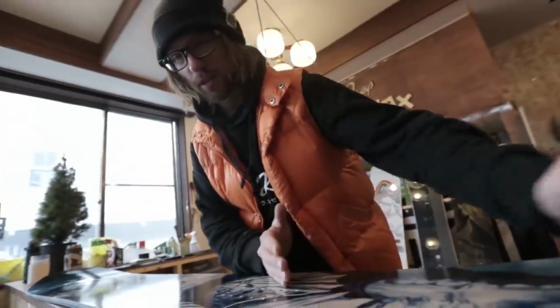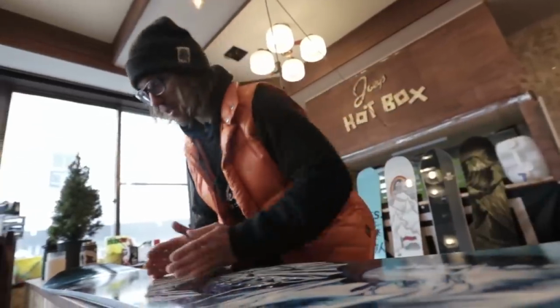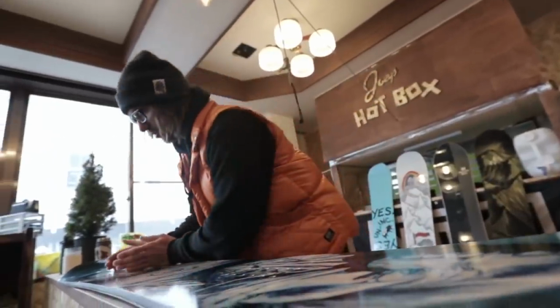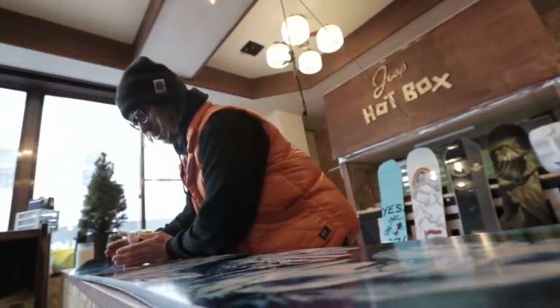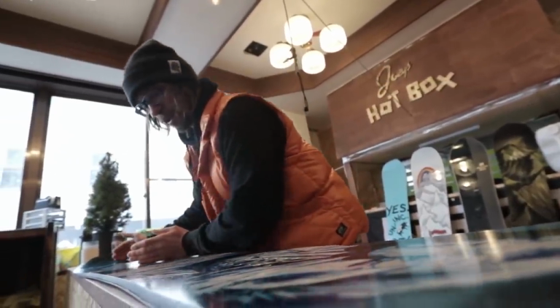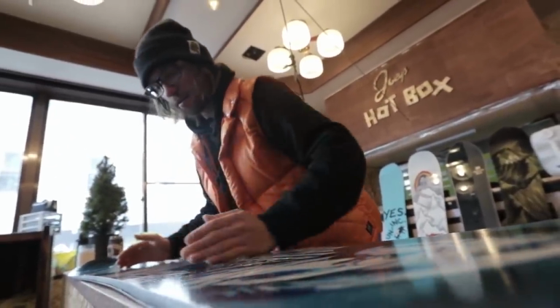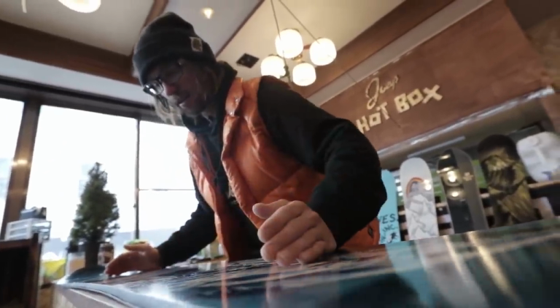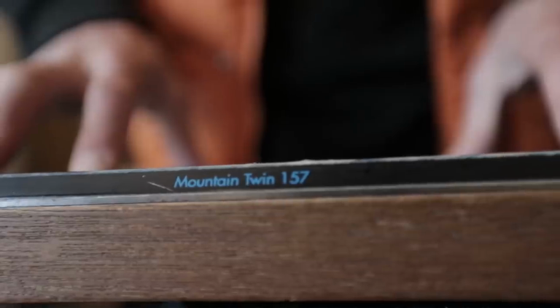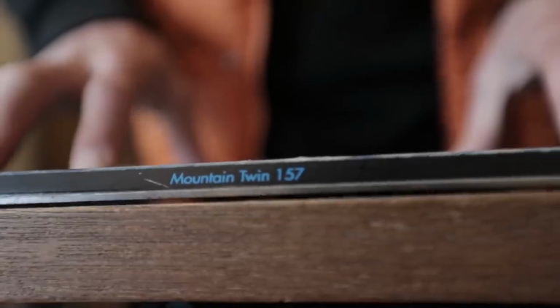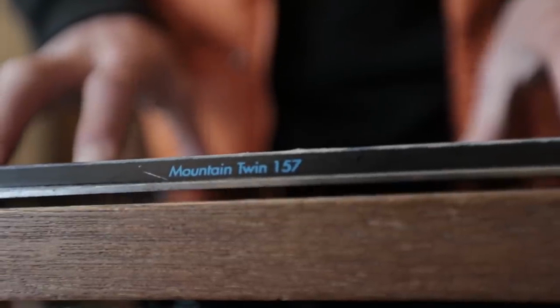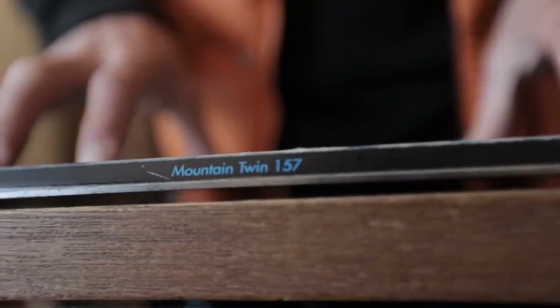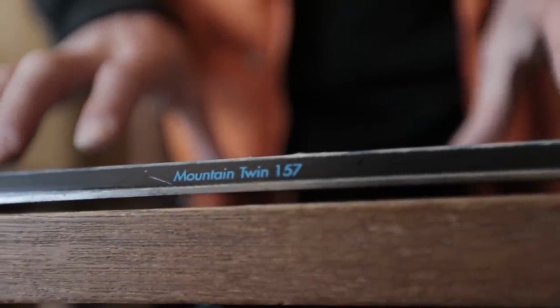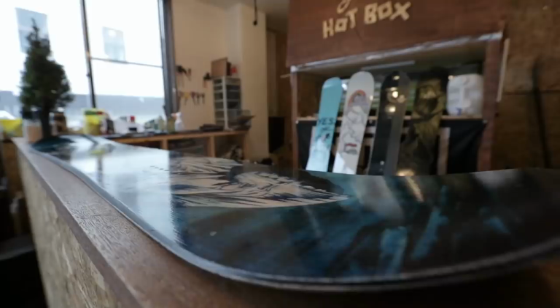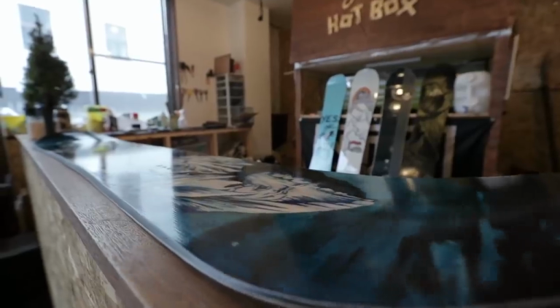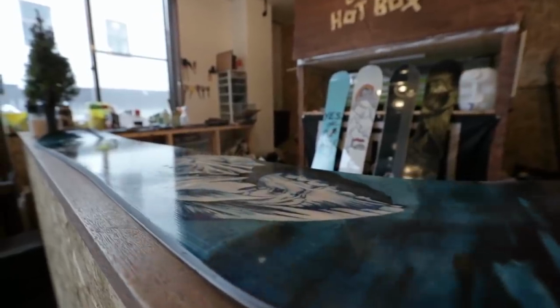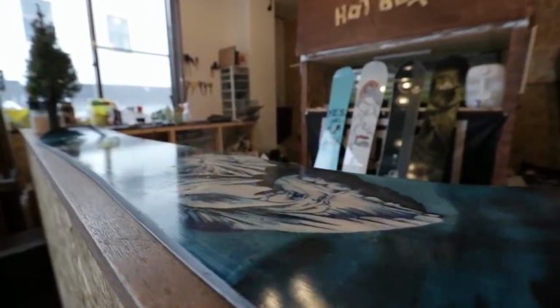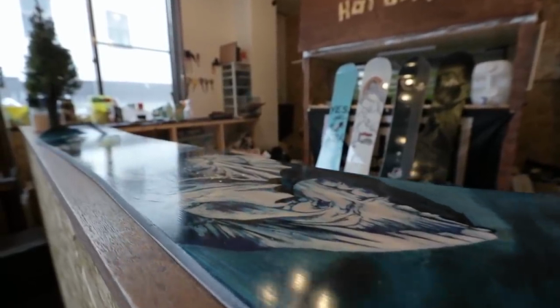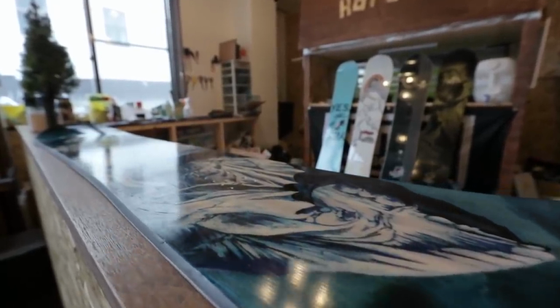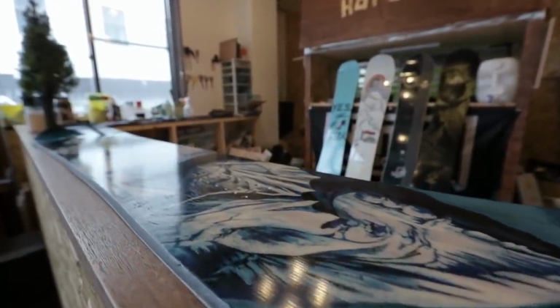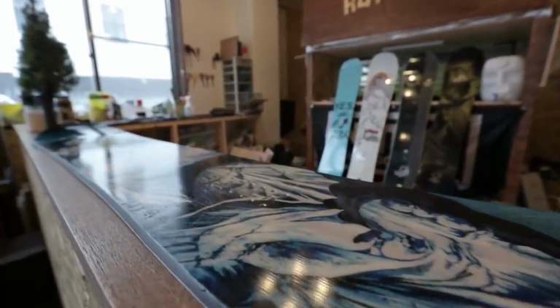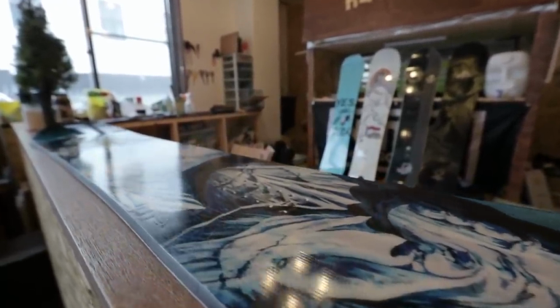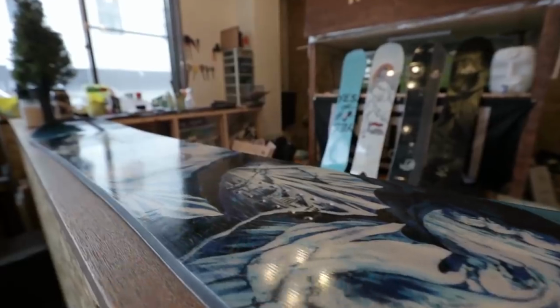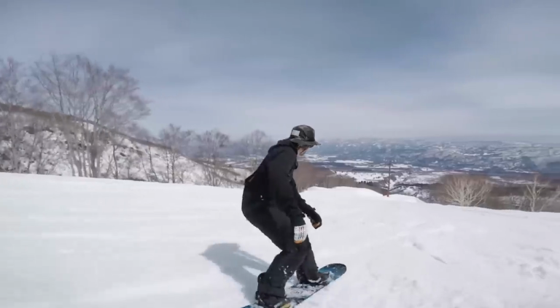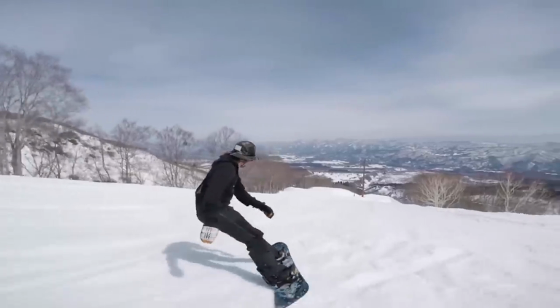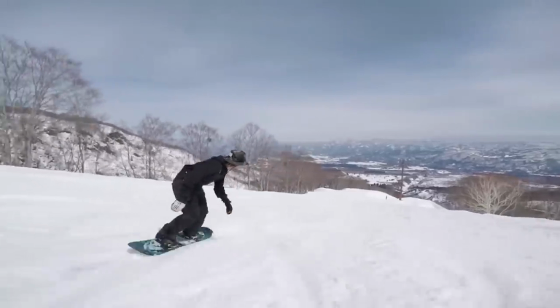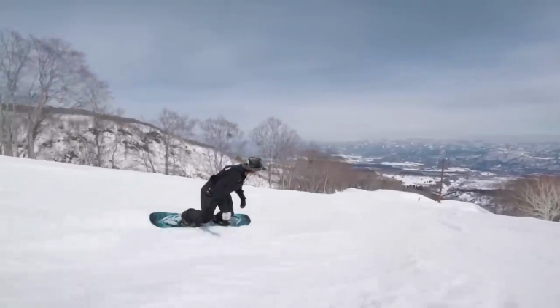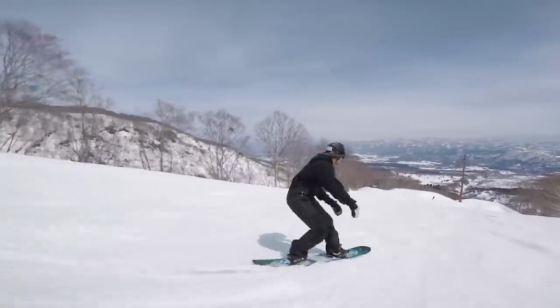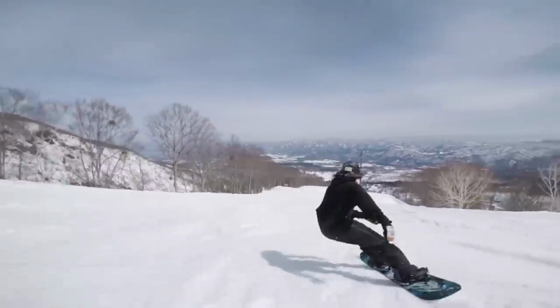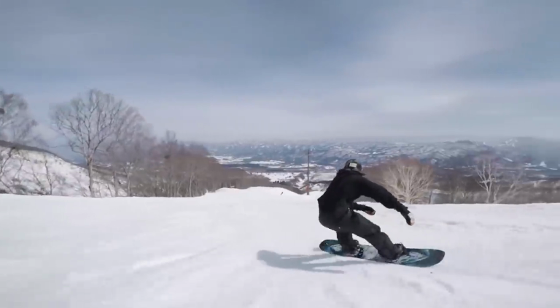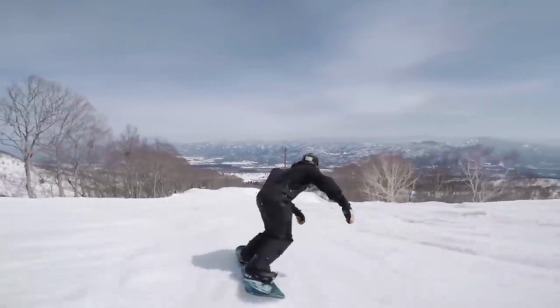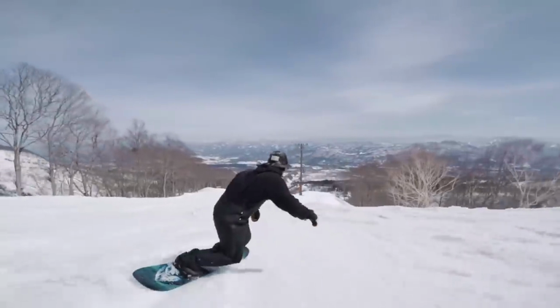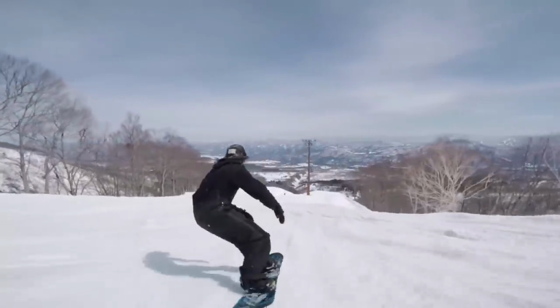Same size nose, same size tail, camber between the feet, rocker in the nose, rocker in the tail. The camber is going to give us stability at speeds, it's going to give us pop, it's going to give us drive.